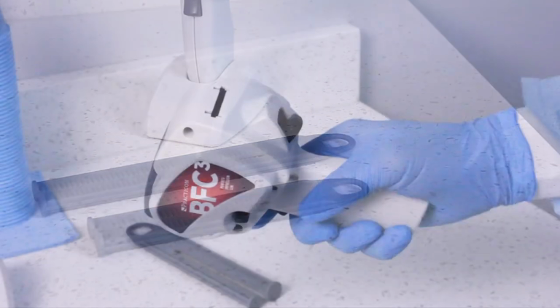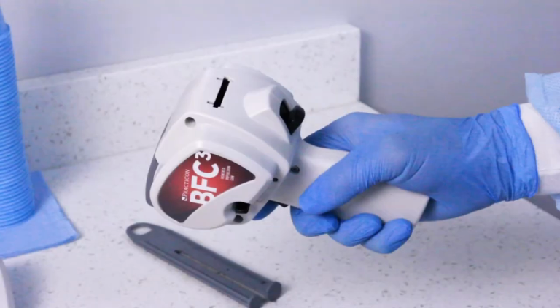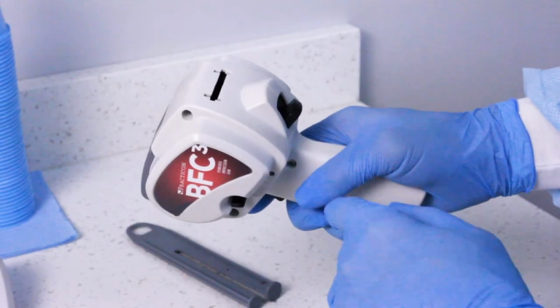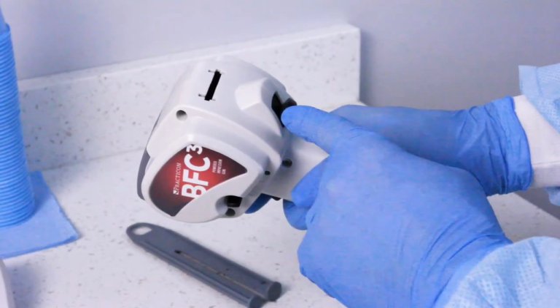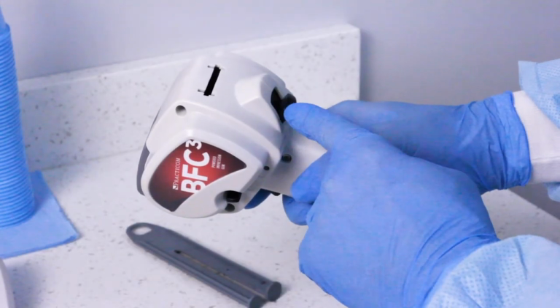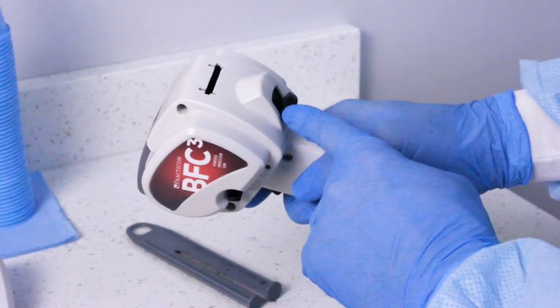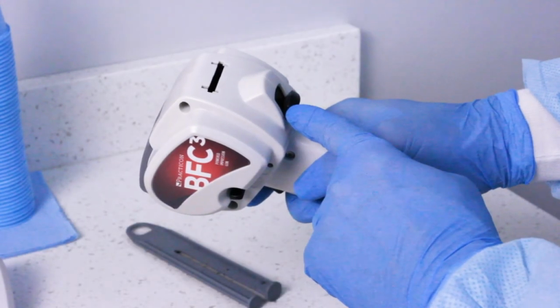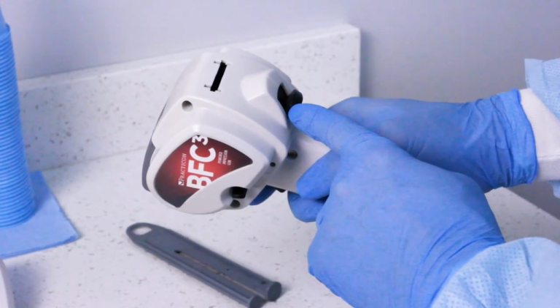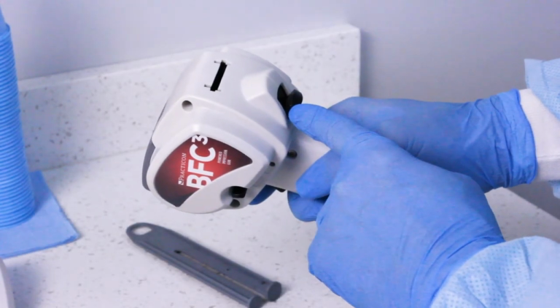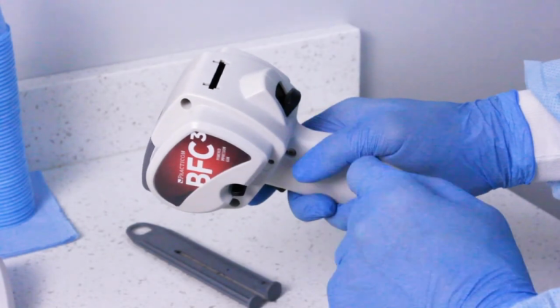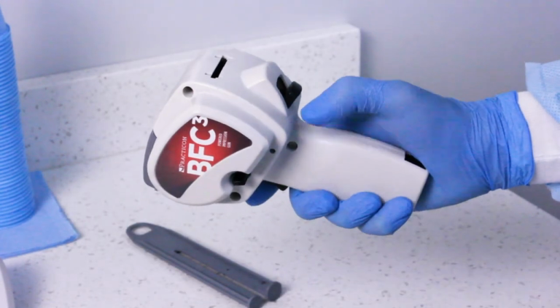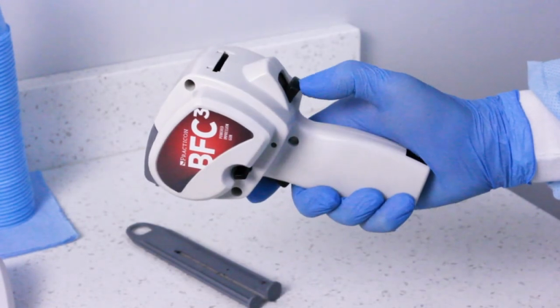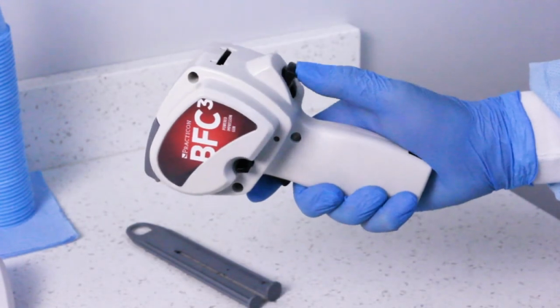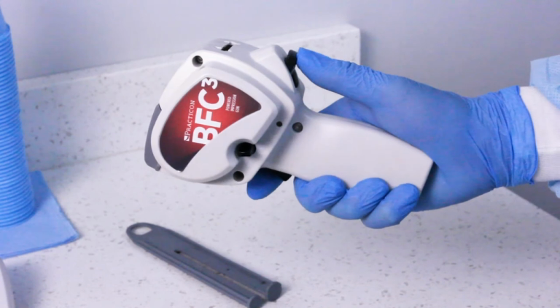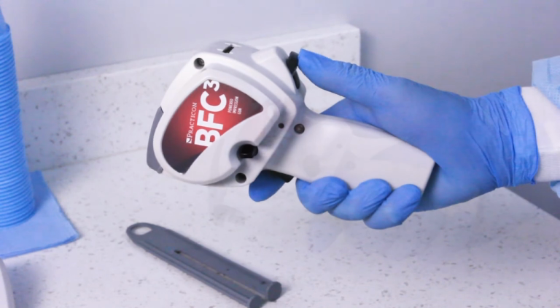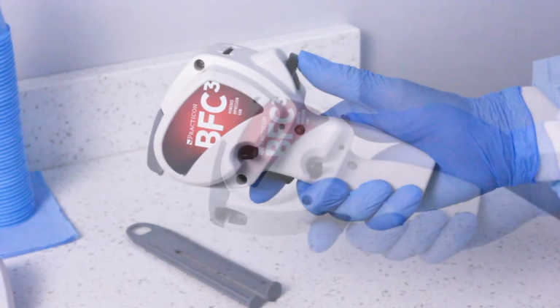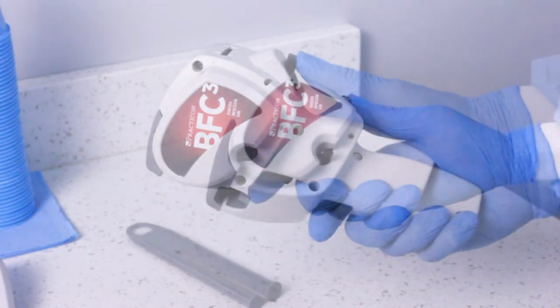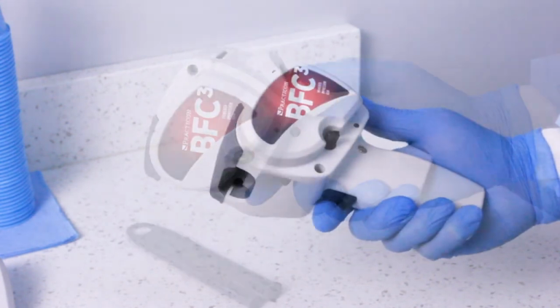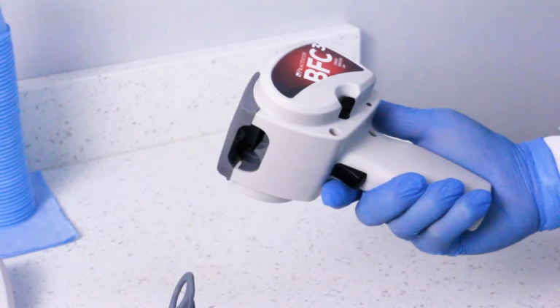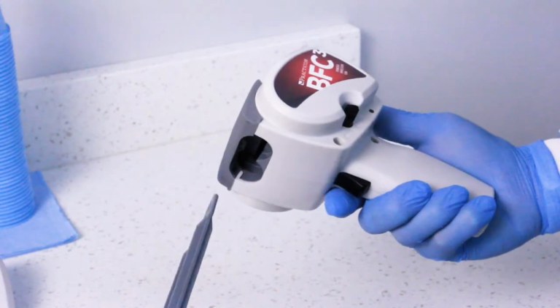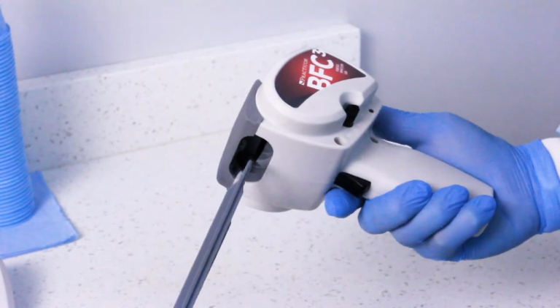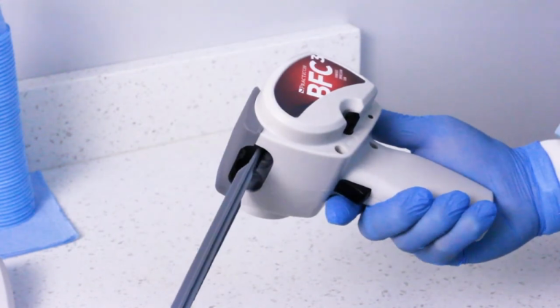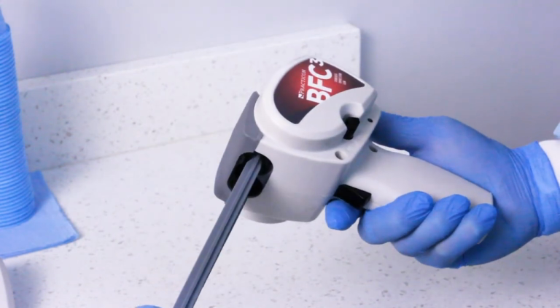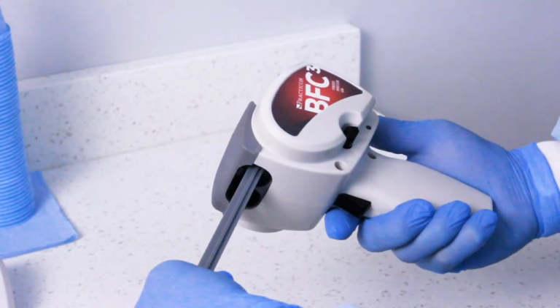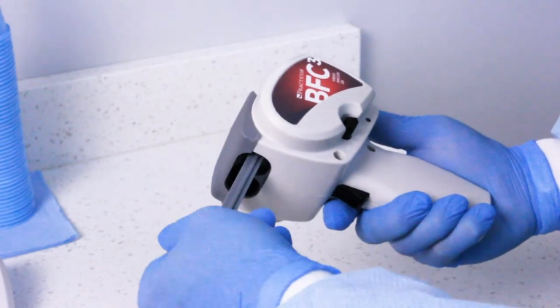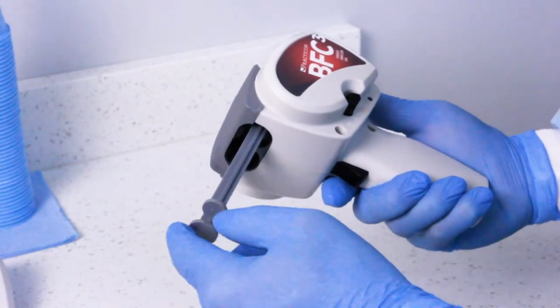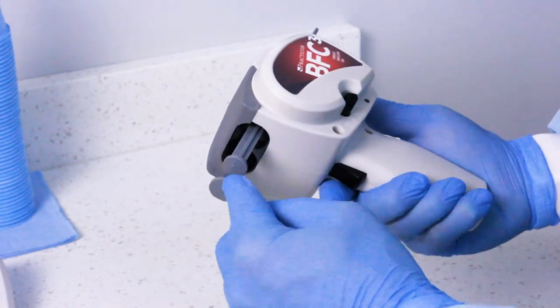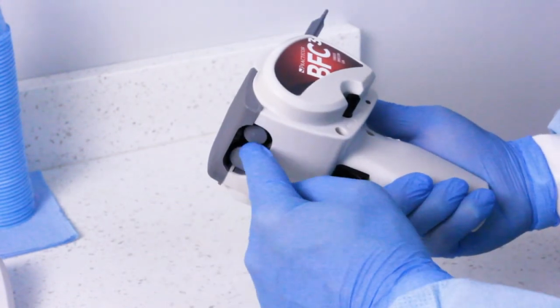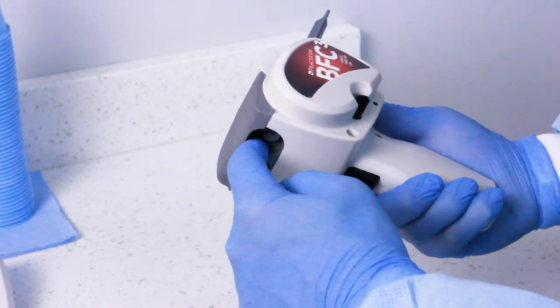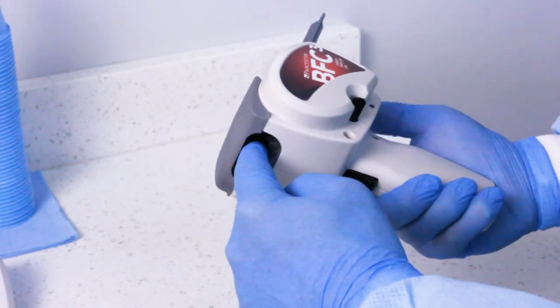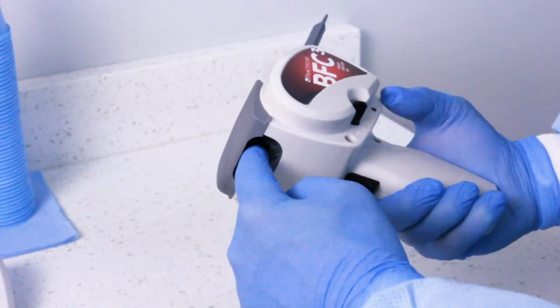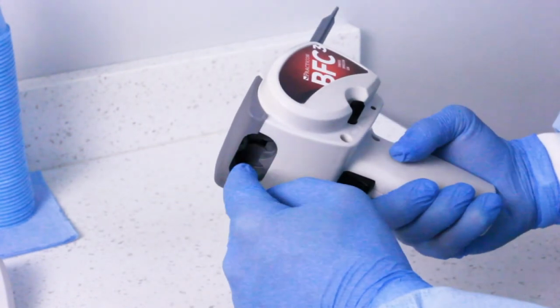To insert the plunger, push up on the plunger release lever and slide the plunger completely into the BFC-3. The plunger can only be inserted one way.